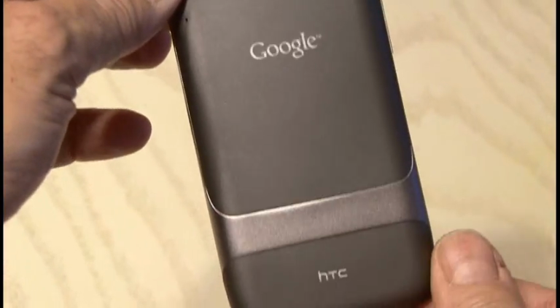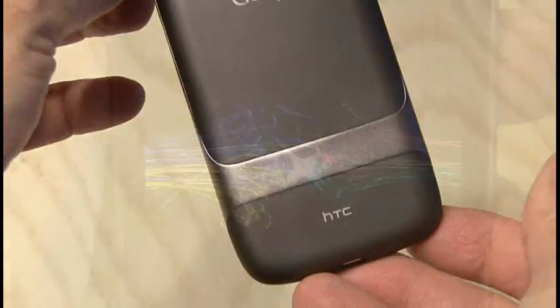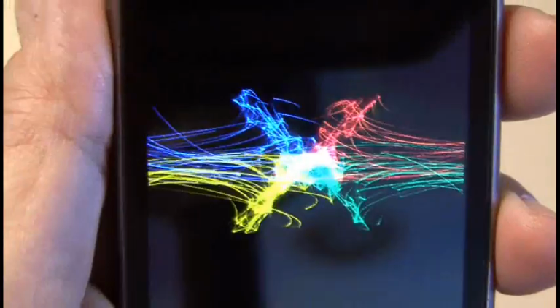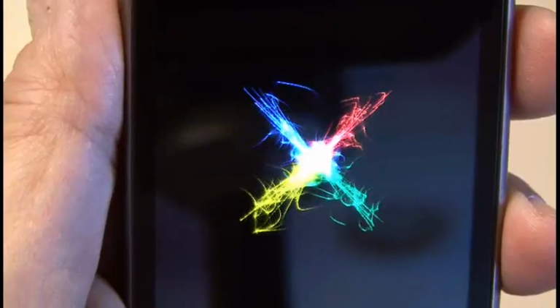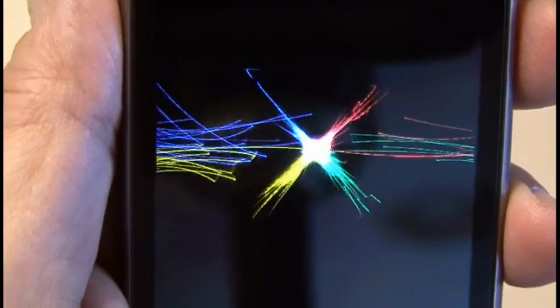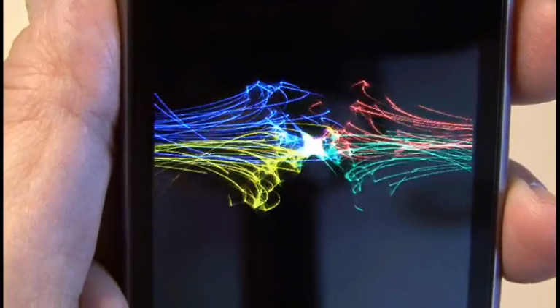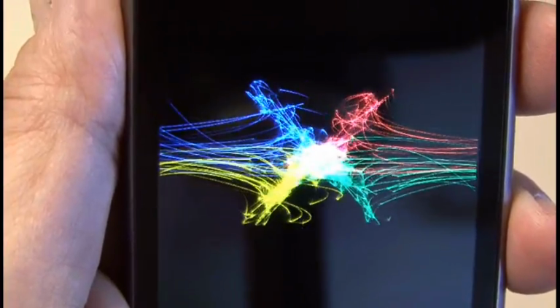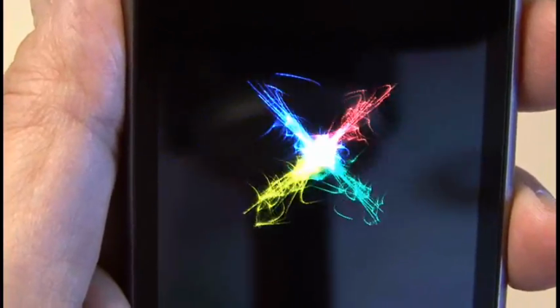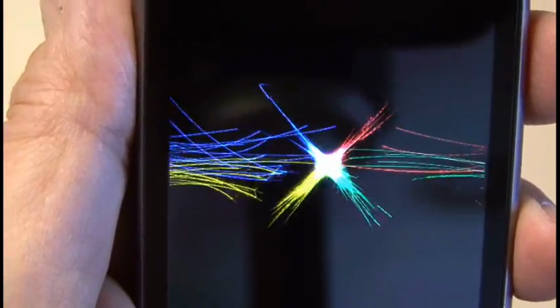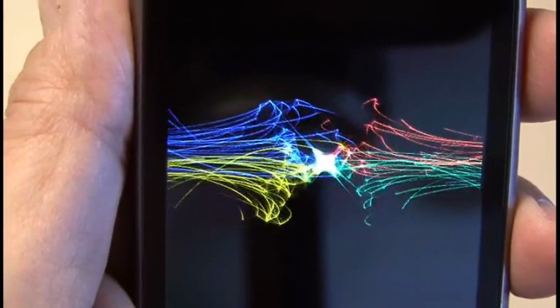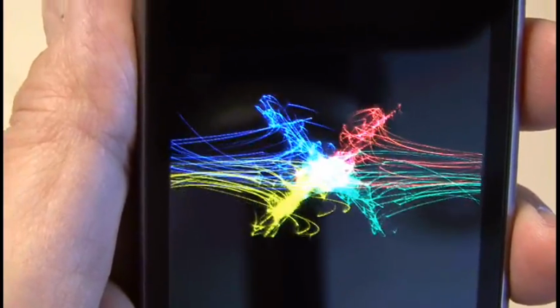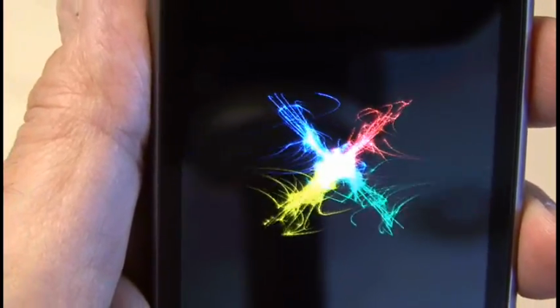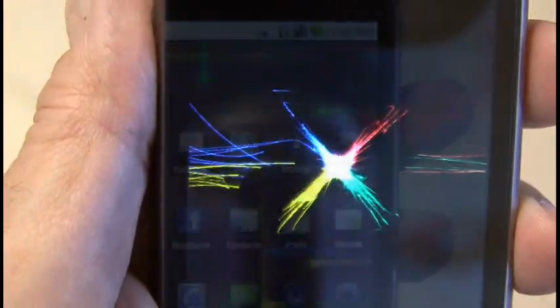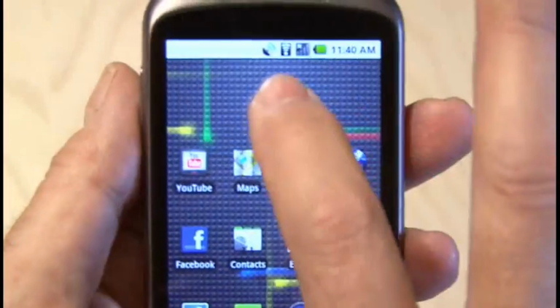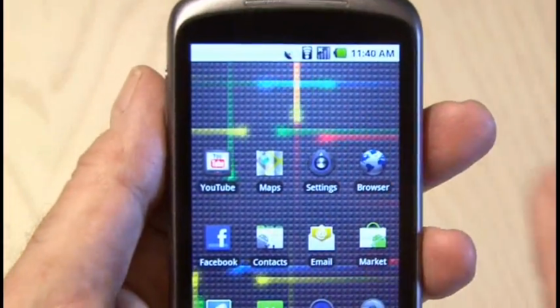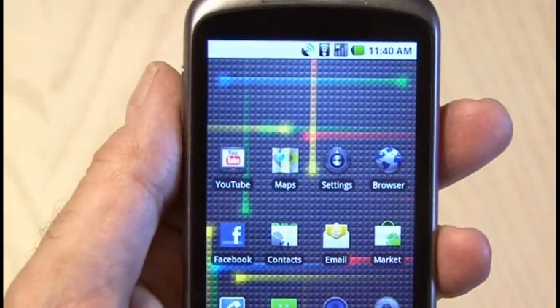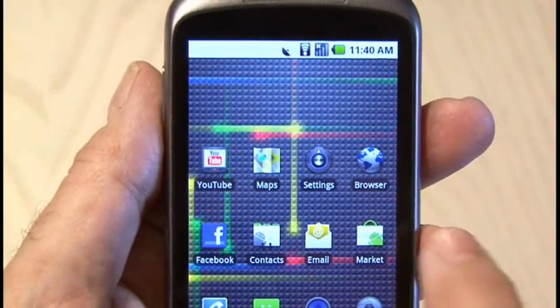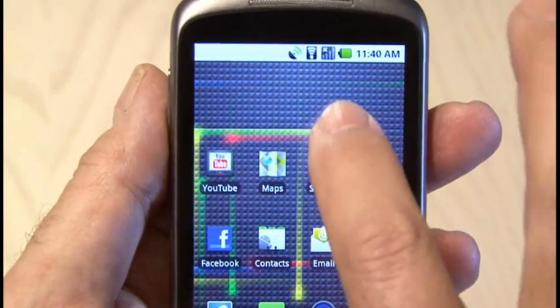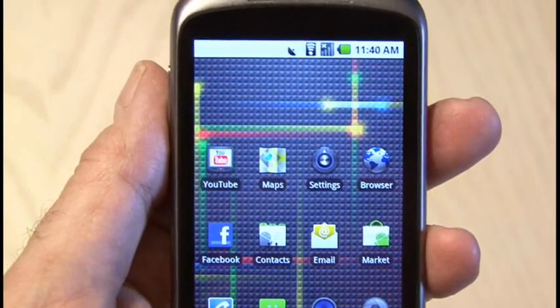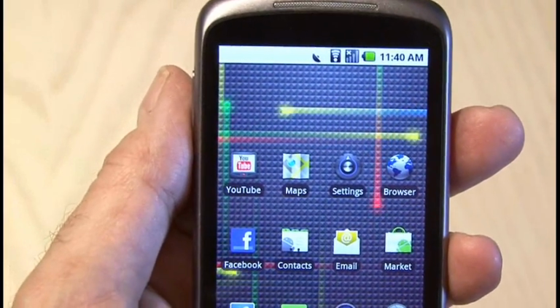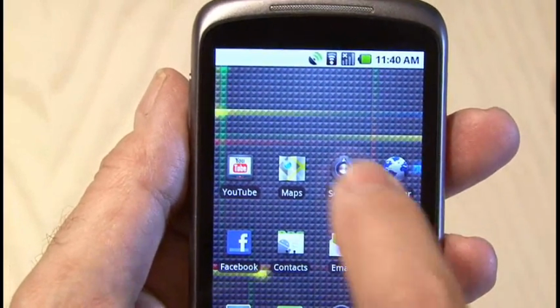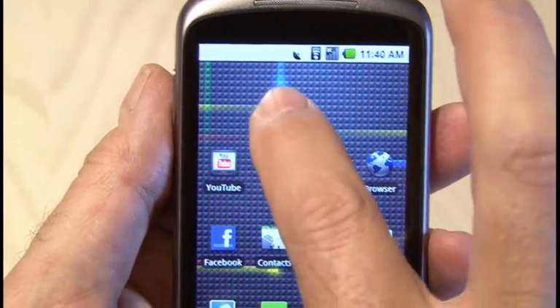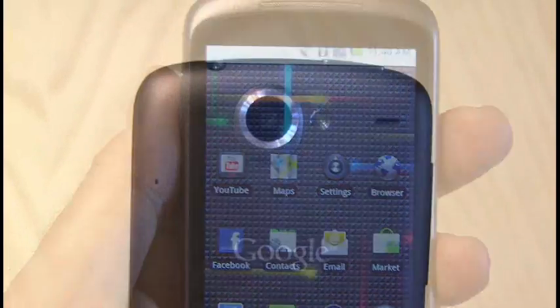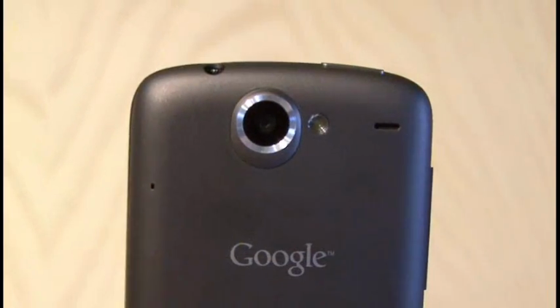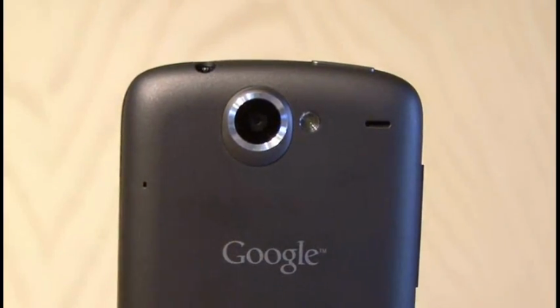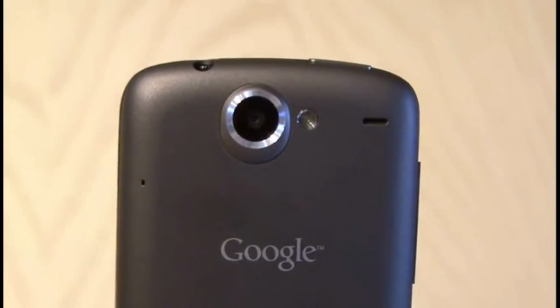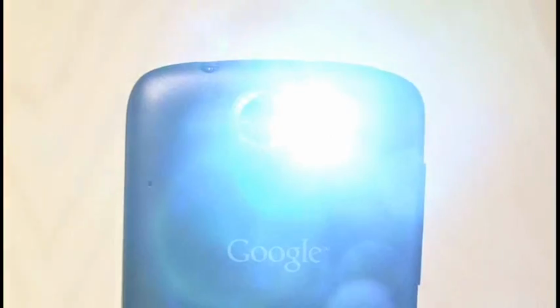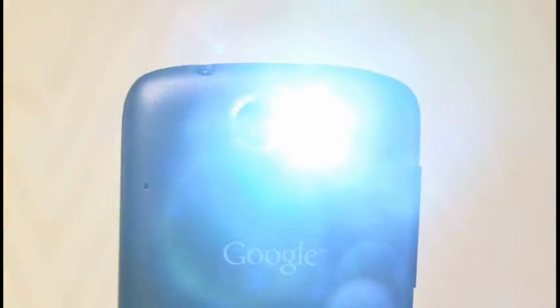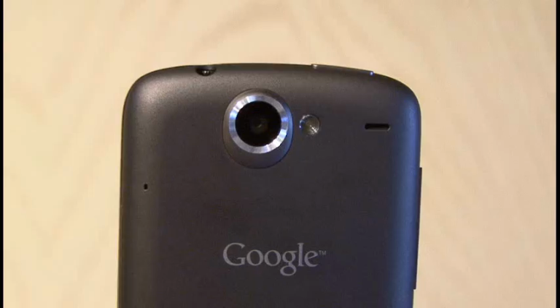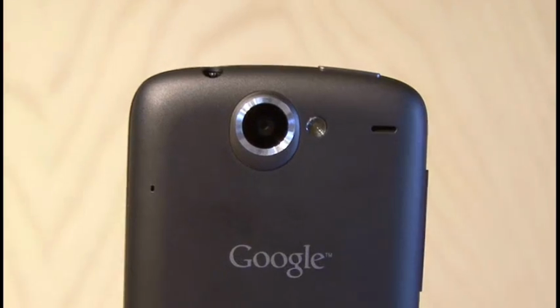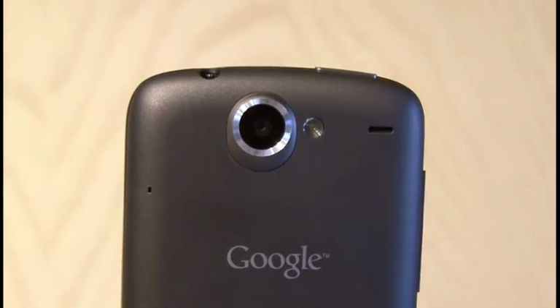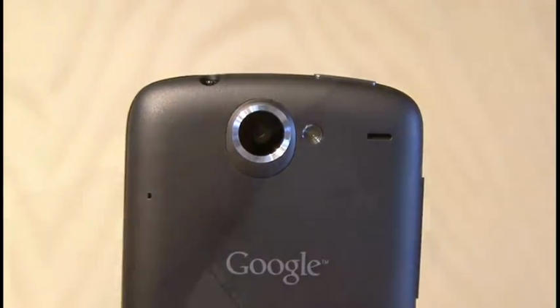The first thing I learned is that it uses the powerful Qualcomm Snapdragon 8250 processor with speeds up to 1 GHz. It shoots crystal clear 720x480 video with zoom, and the 5 megapixel camera has flash and zoom as well.